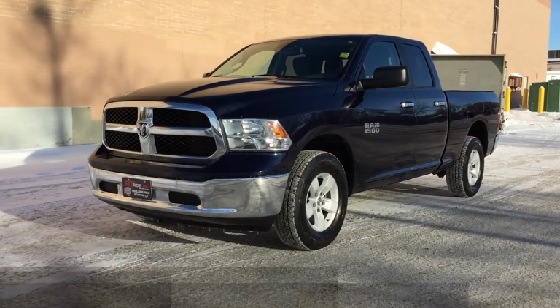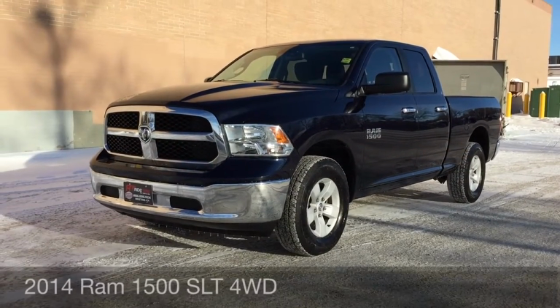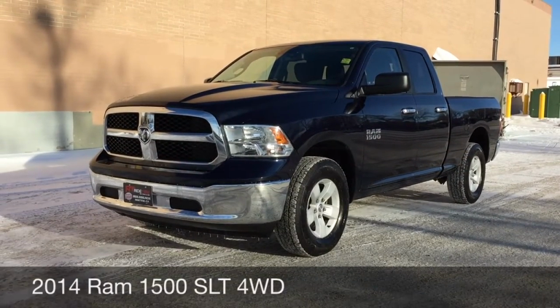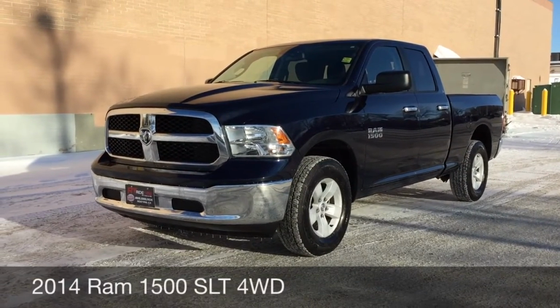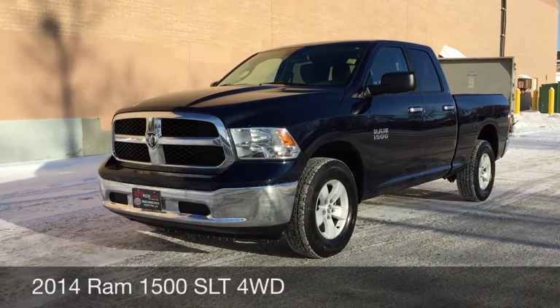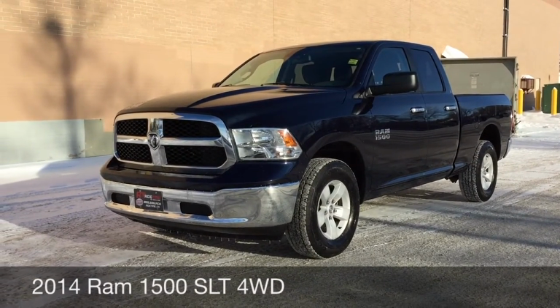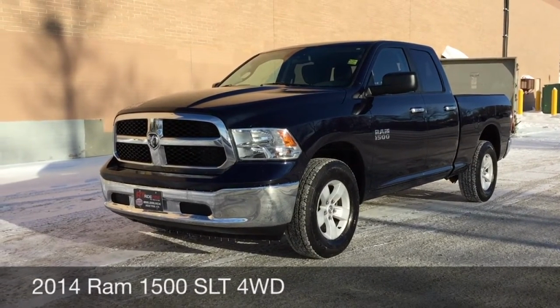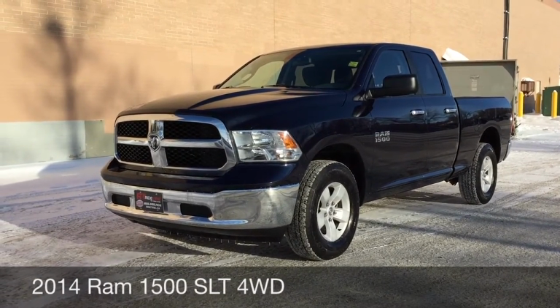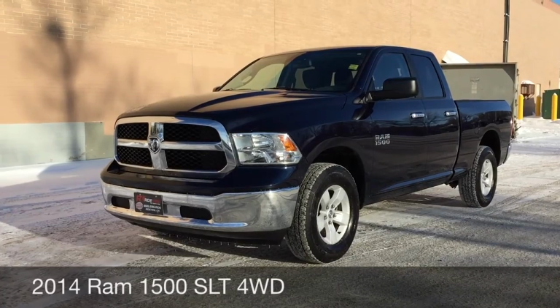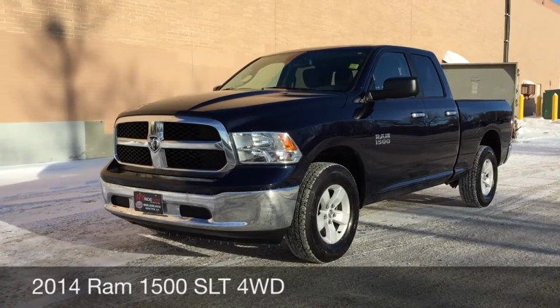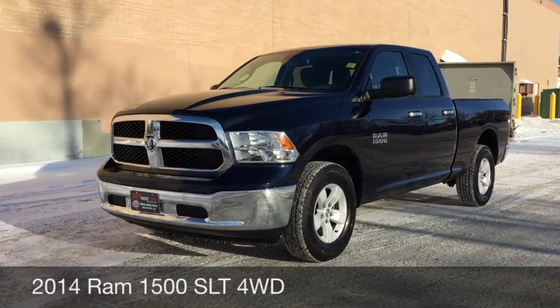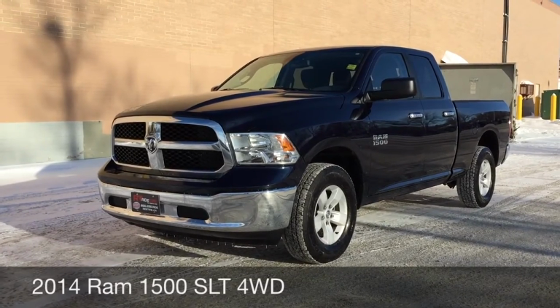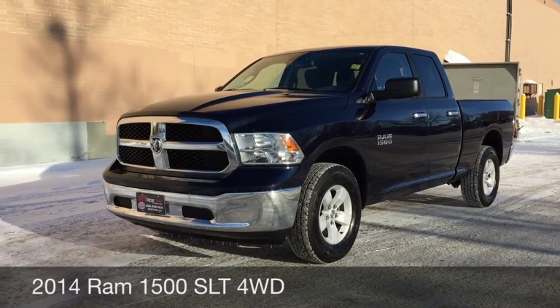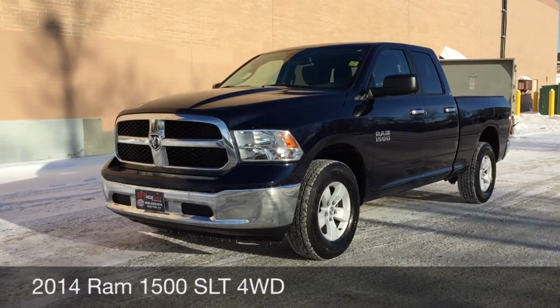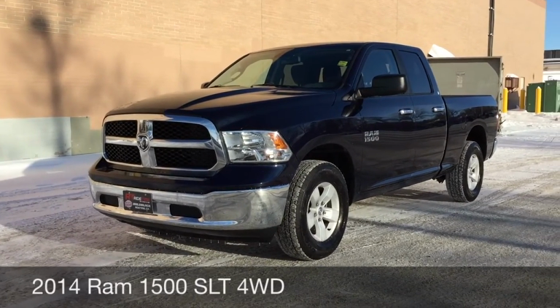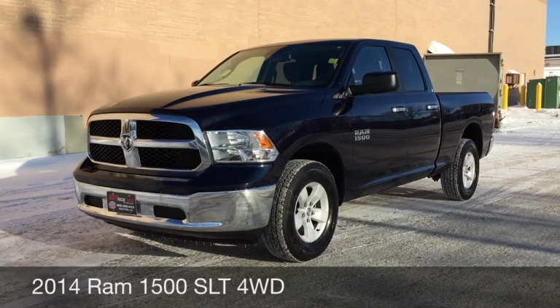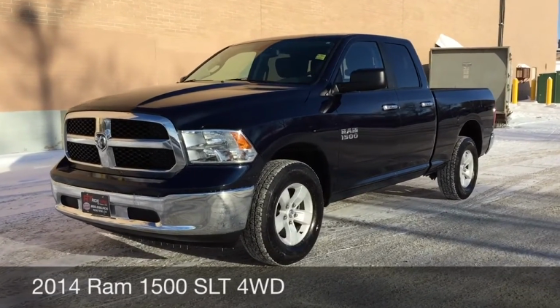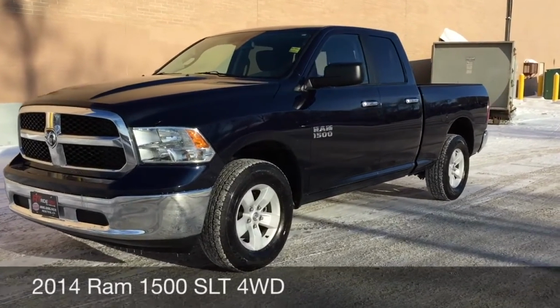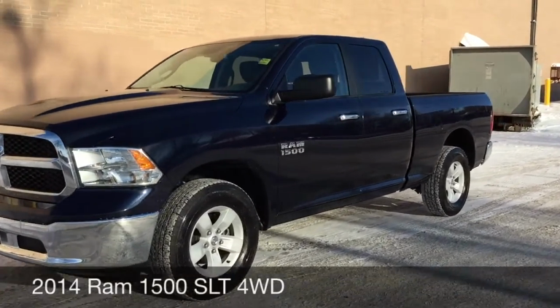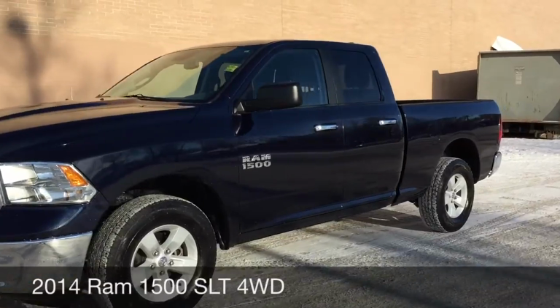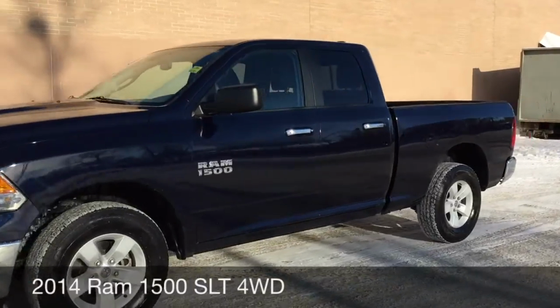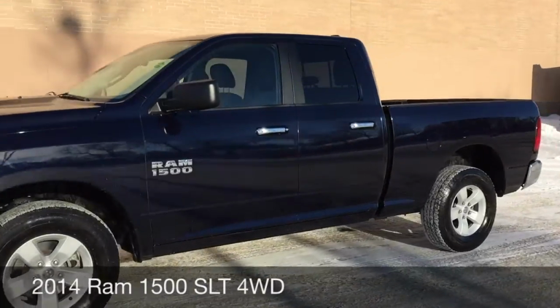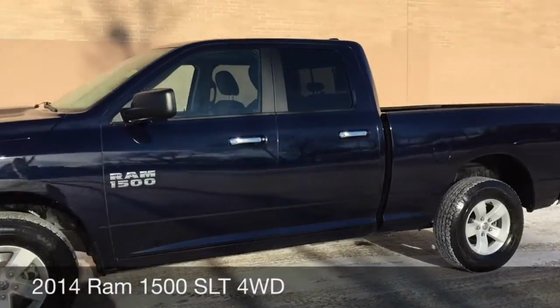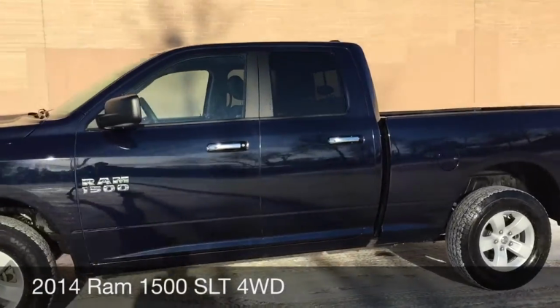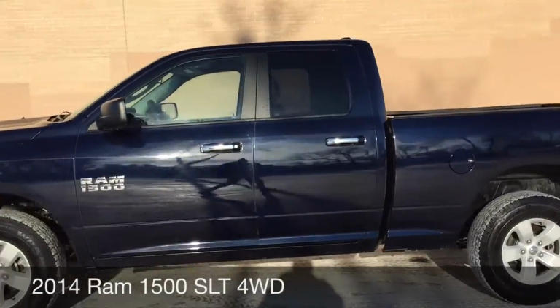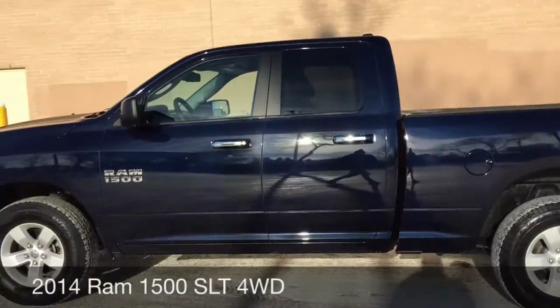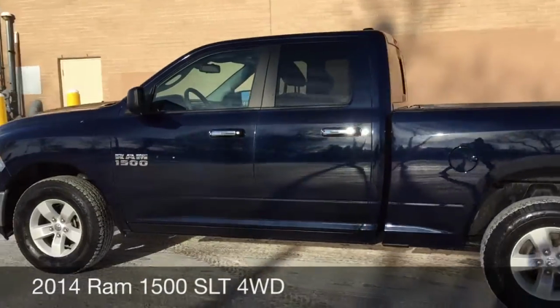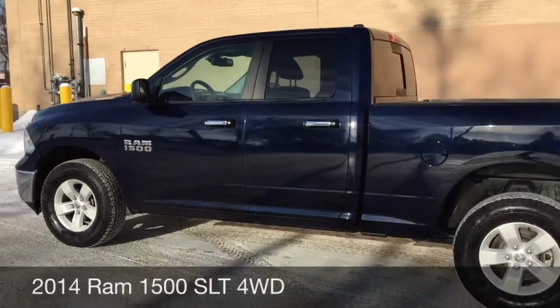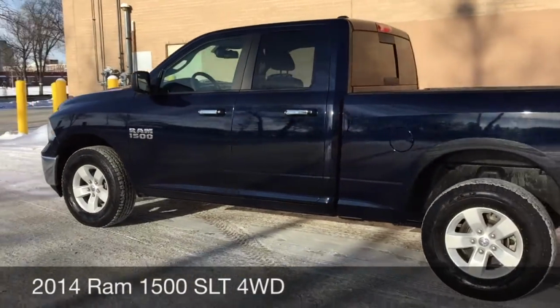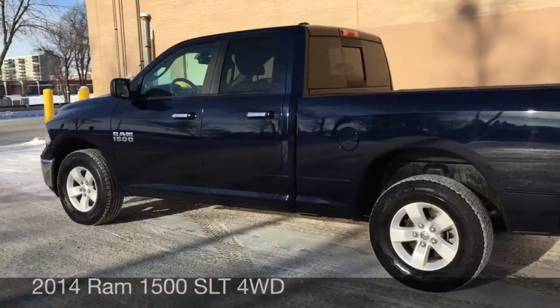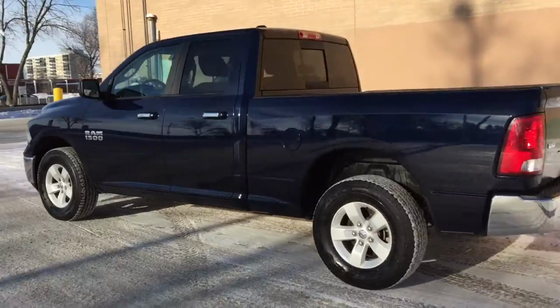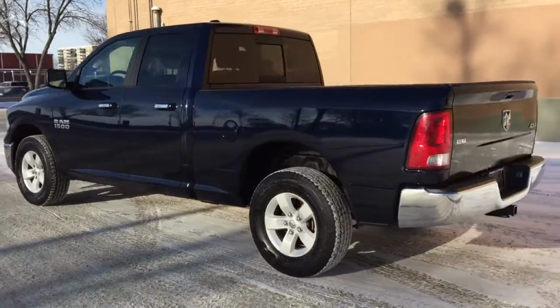Hey, this is Ride Time with two locations. What we got here is a 2014 Ram 1500 SLT with four-wheel drive, 17-inch aluminum alloy wheels on this truck. This has the 3.6-liter V6 engine.